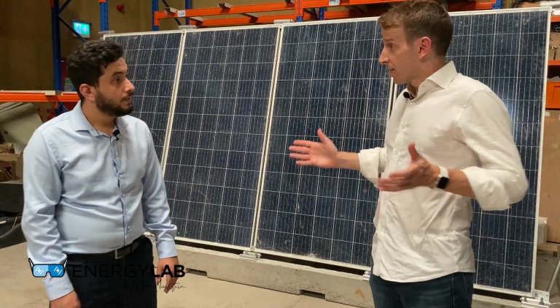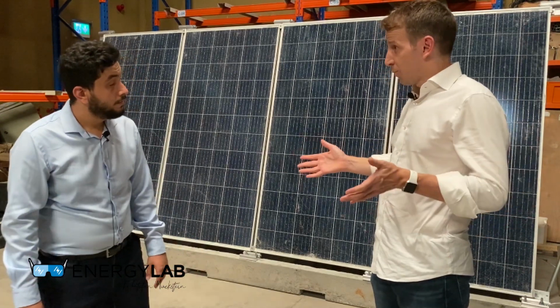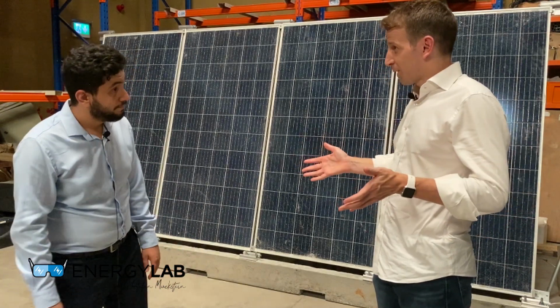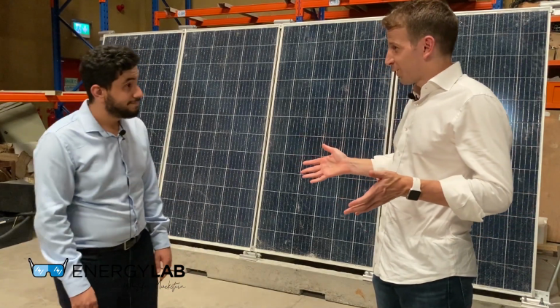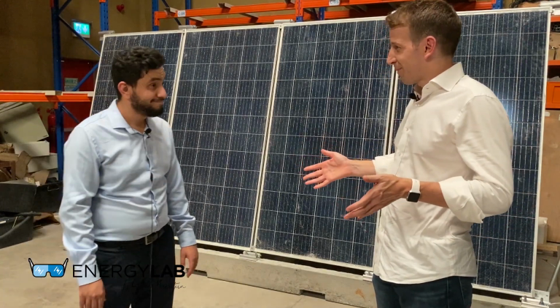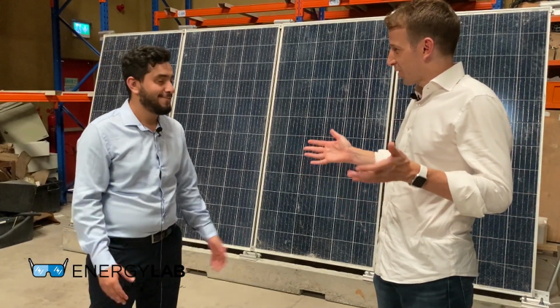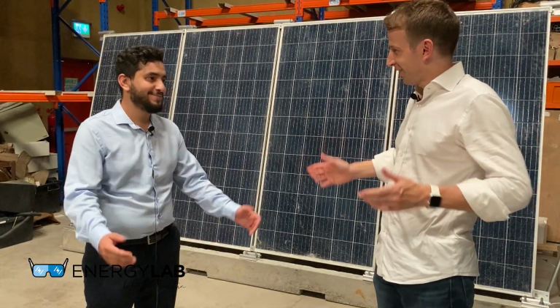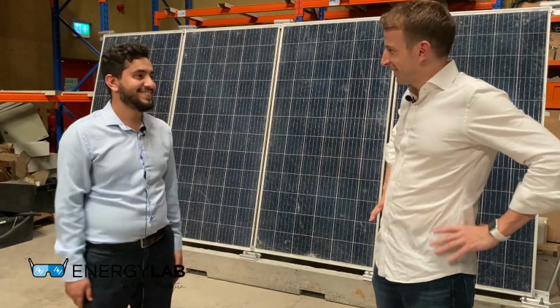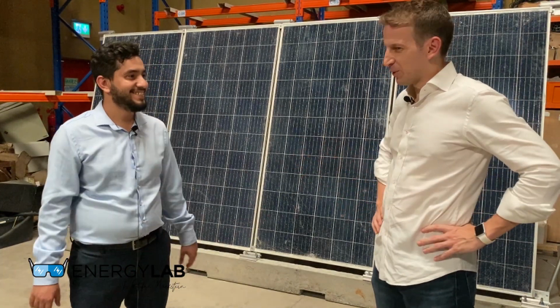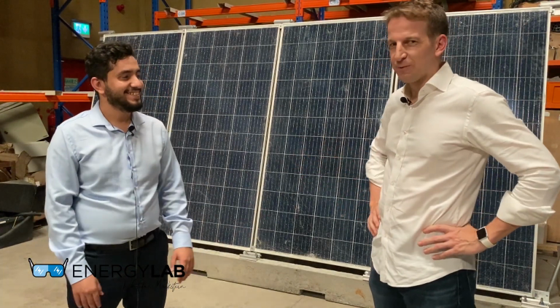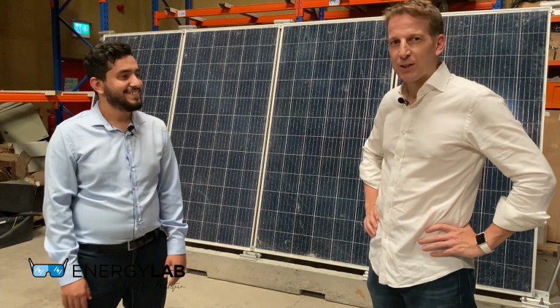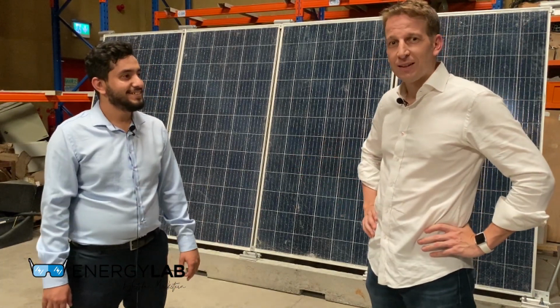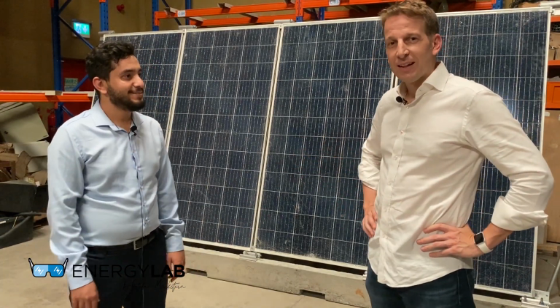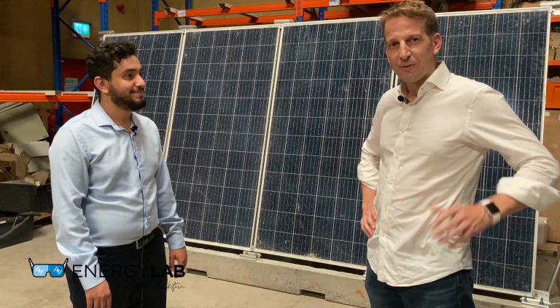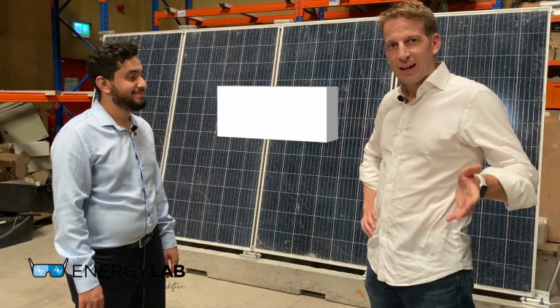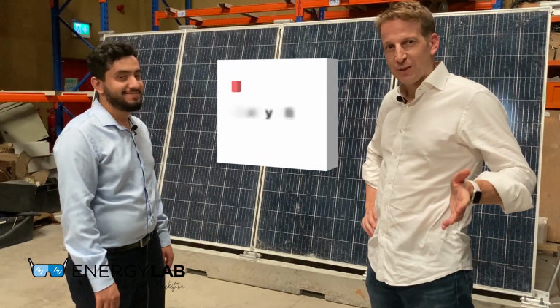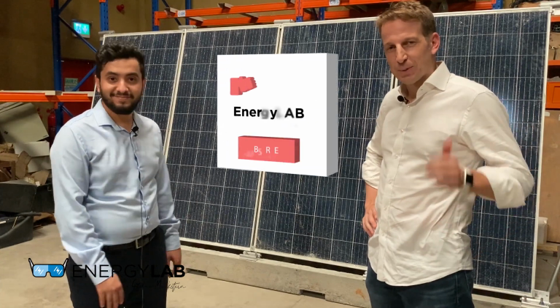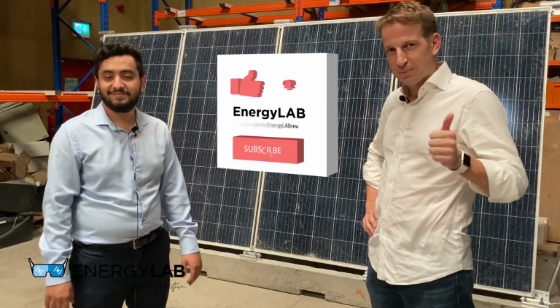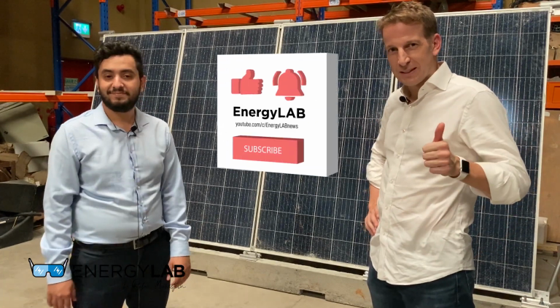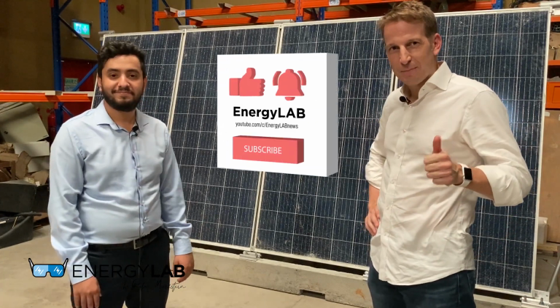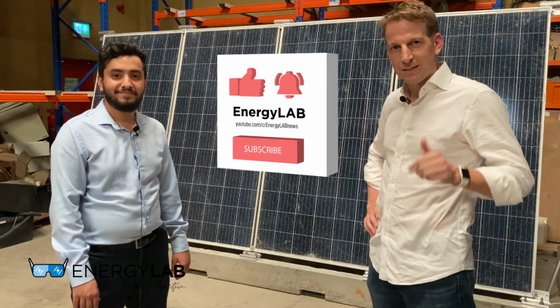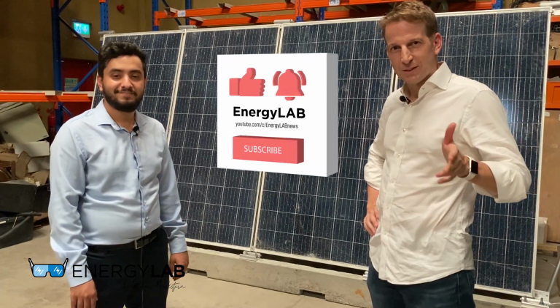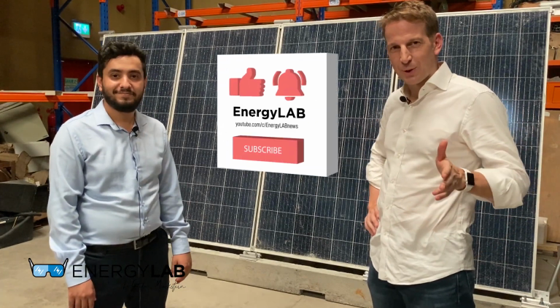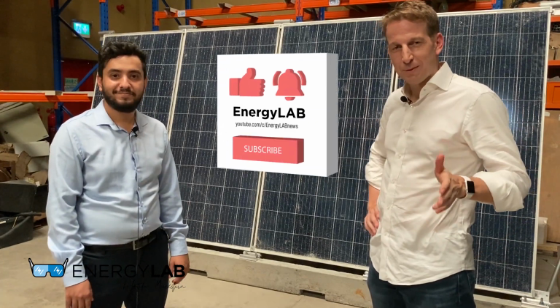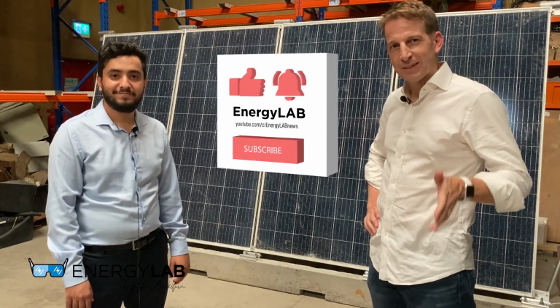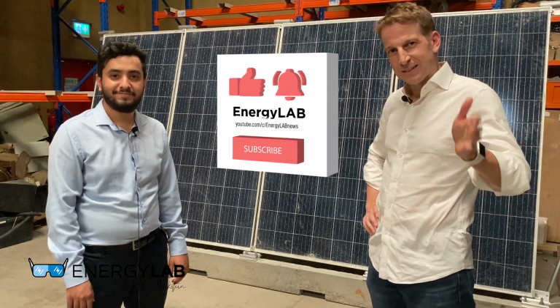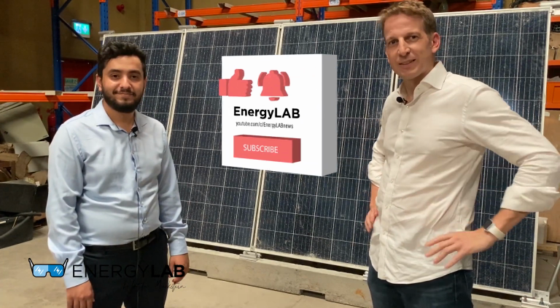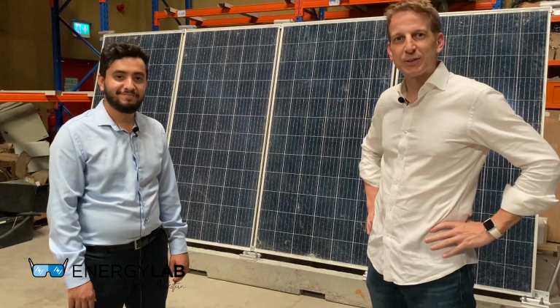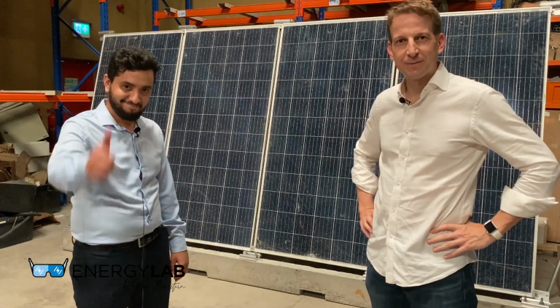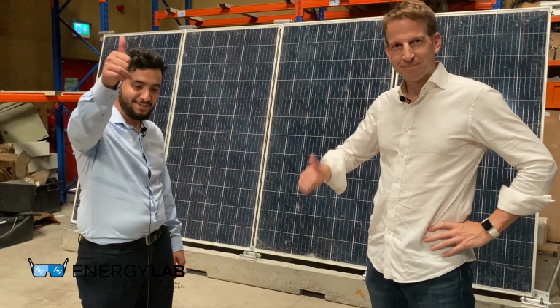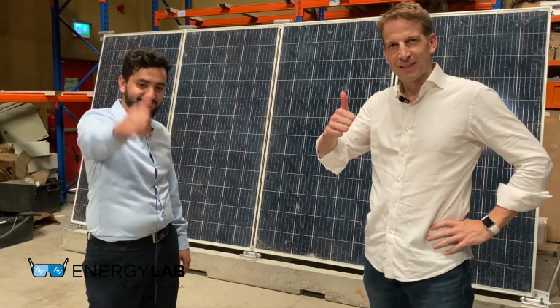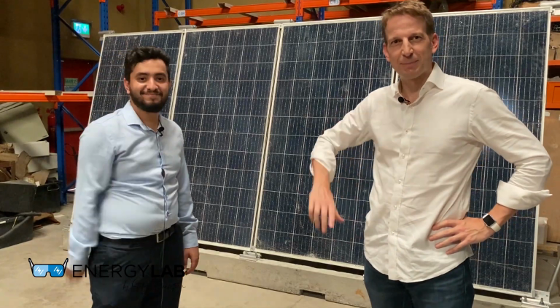Thank you so much for your time and sharing all this information. If you liked the video, please press the like button and subscribe. See you next week.